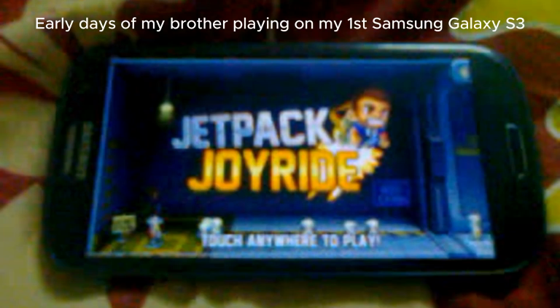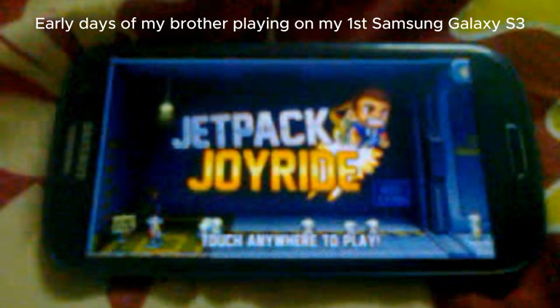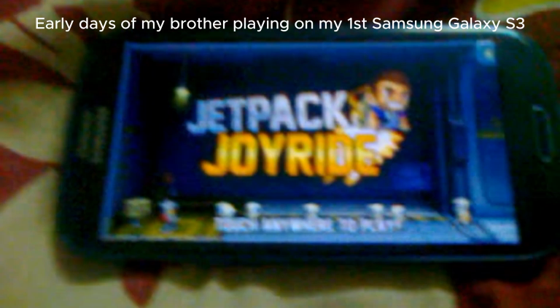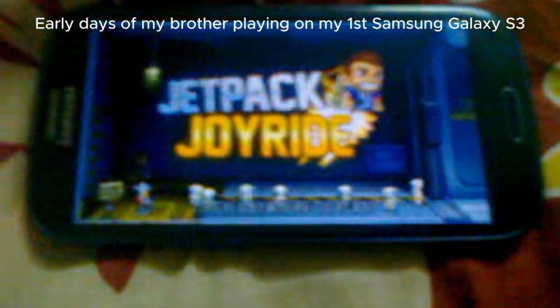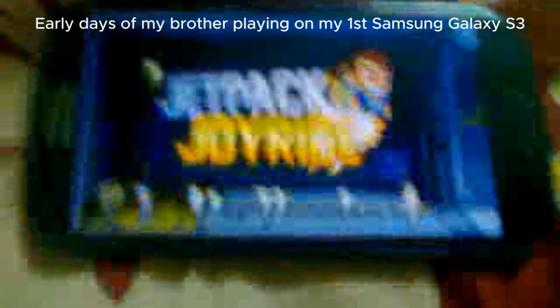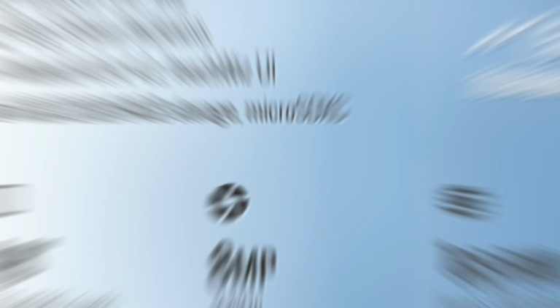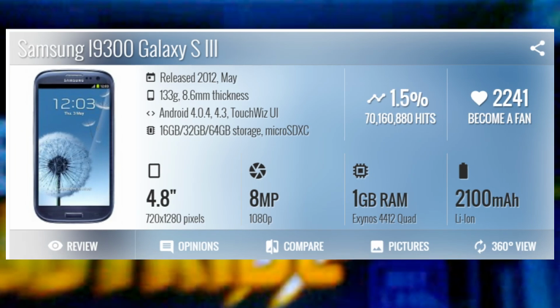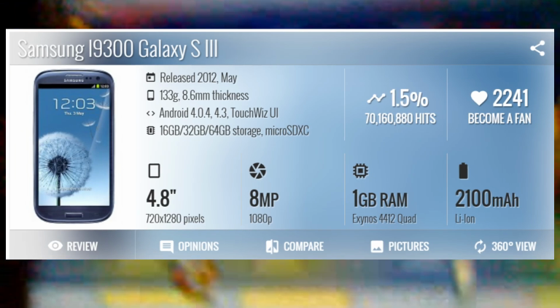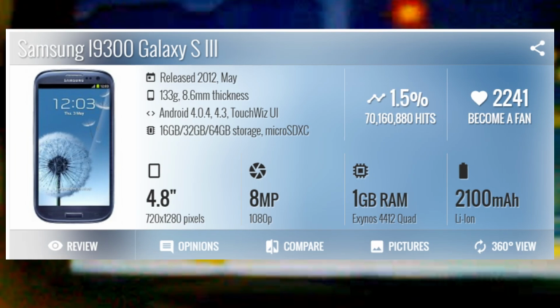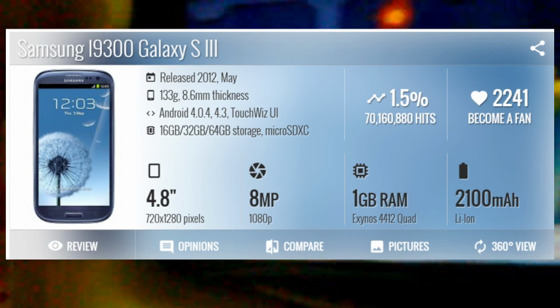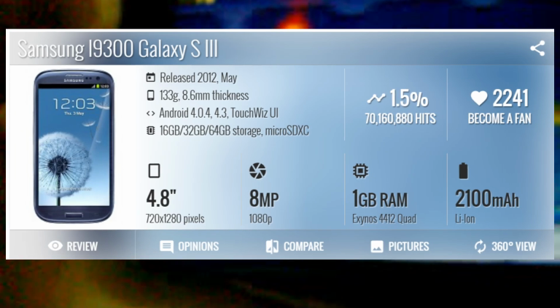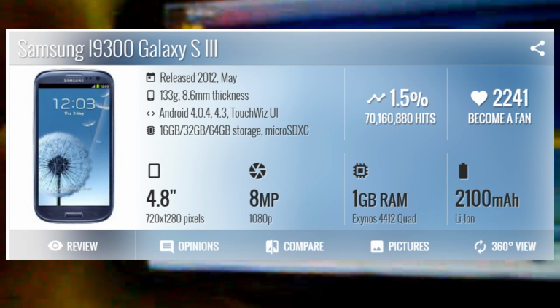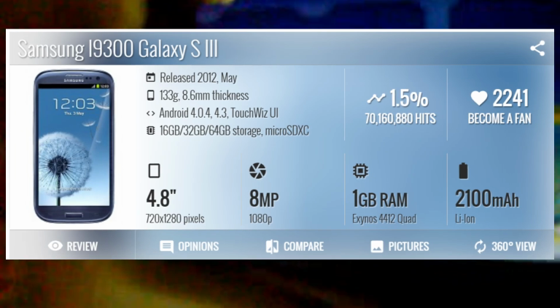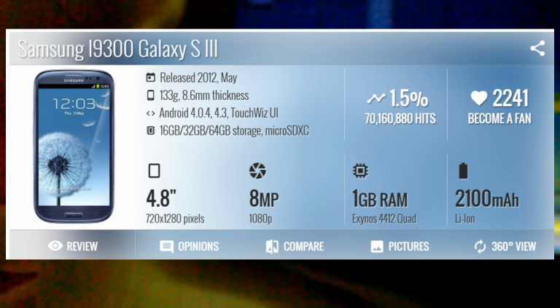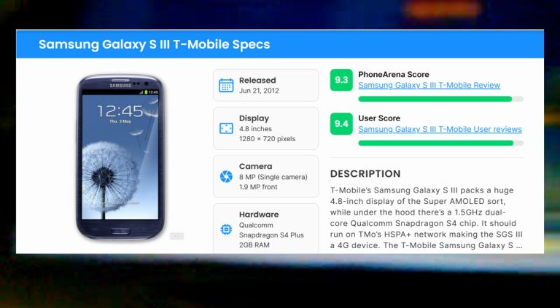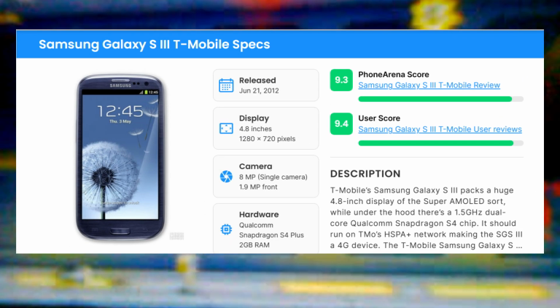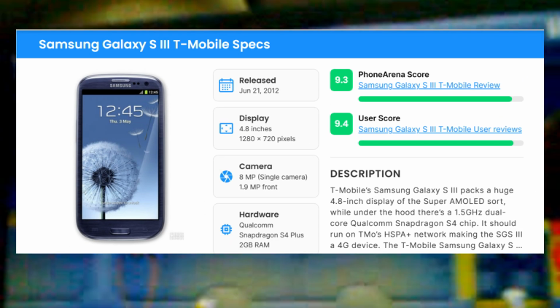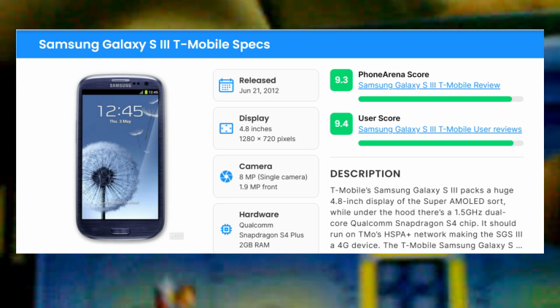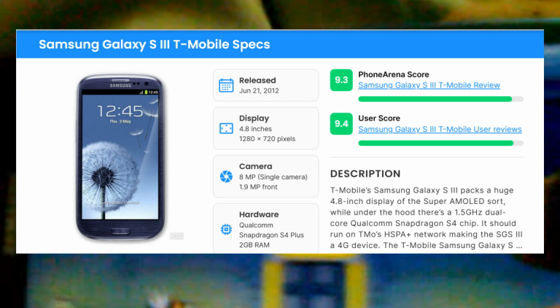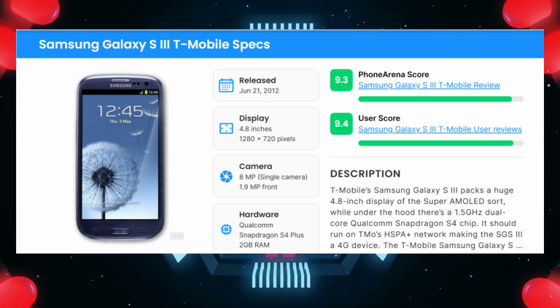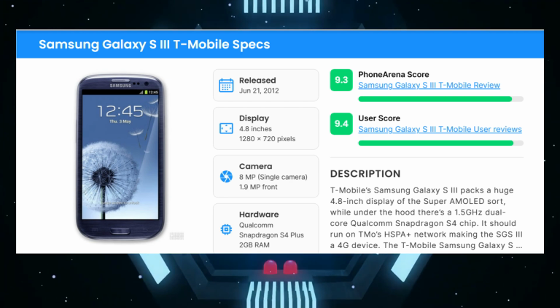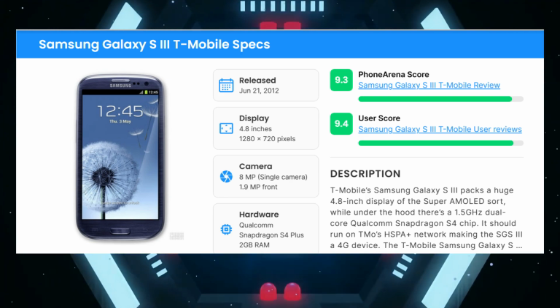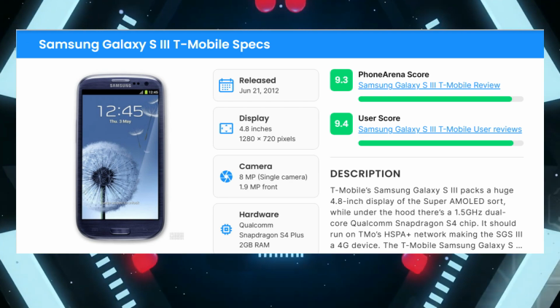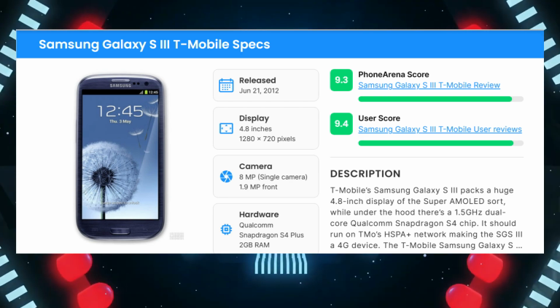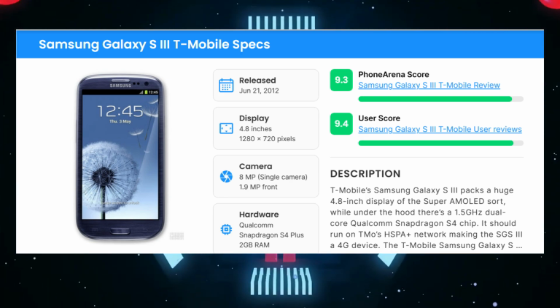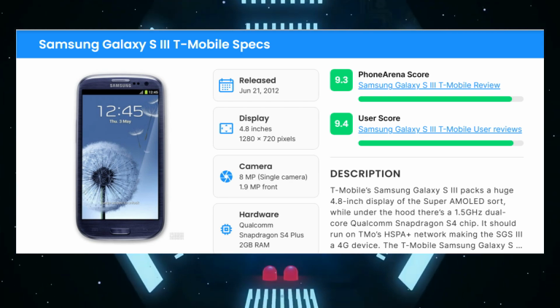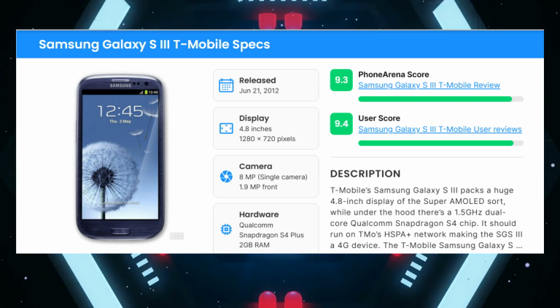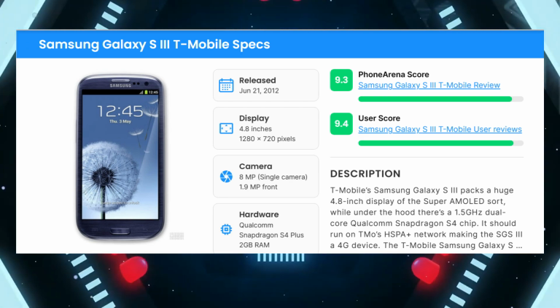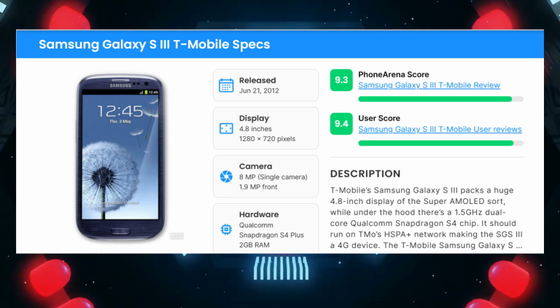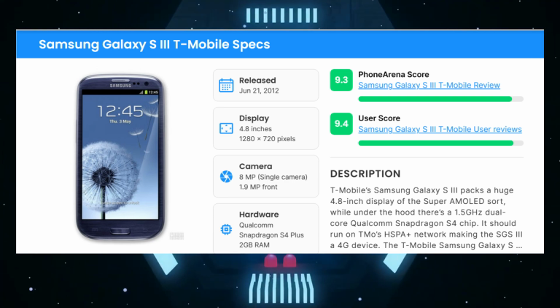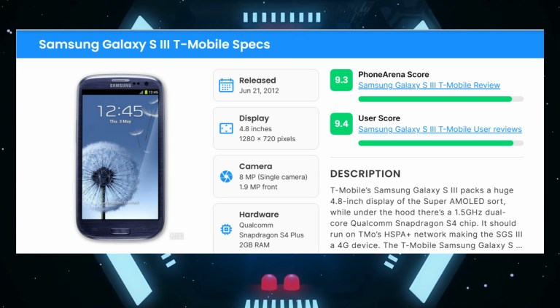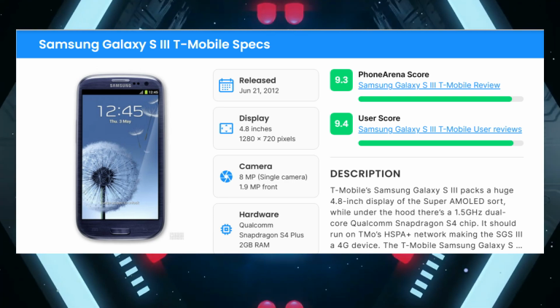The Samsung Galaxy S3 featured only one gigabyte of RAM coupled with the Exynos processor, while its Snapdragon variant had two gigabytes of RAM and was 4G LTE capable. However, it was only released in the United States.